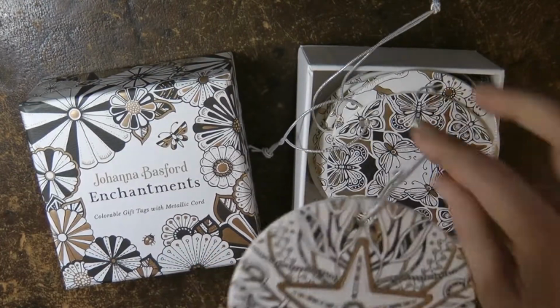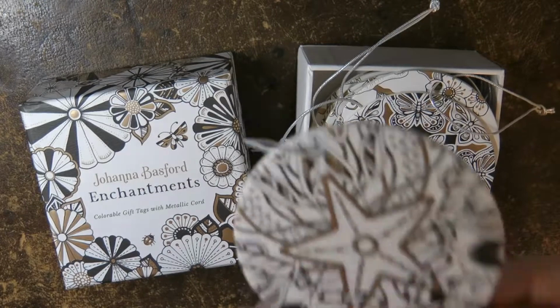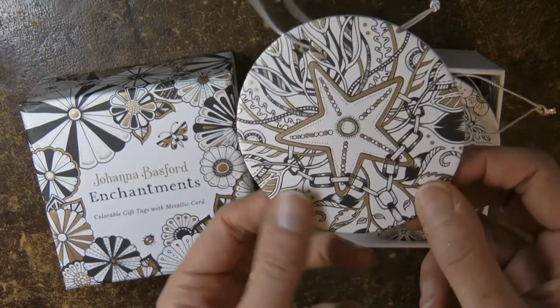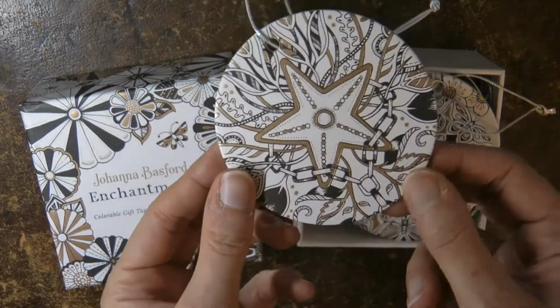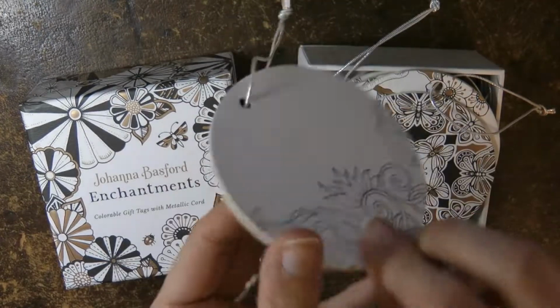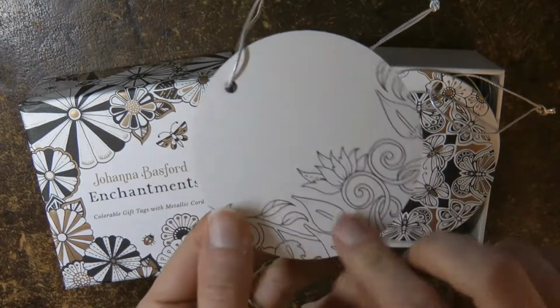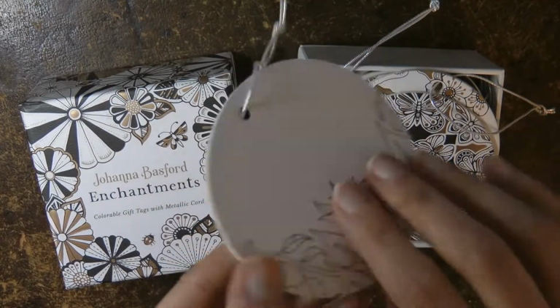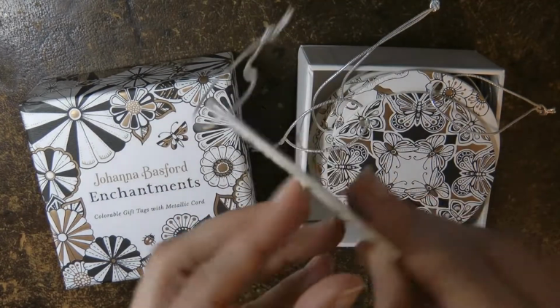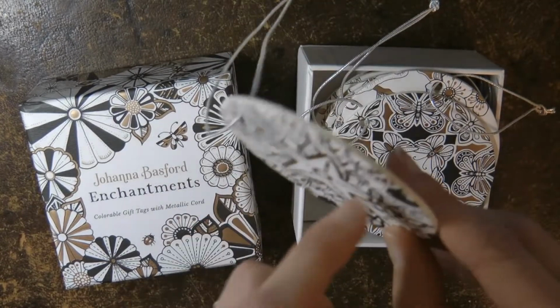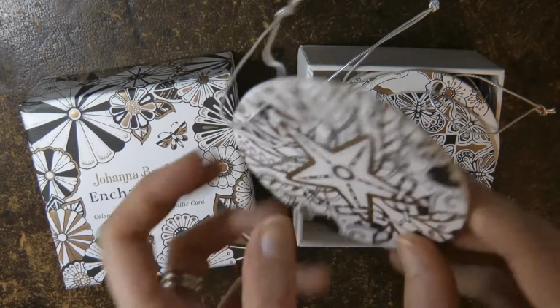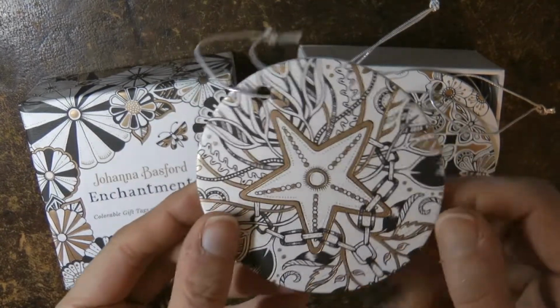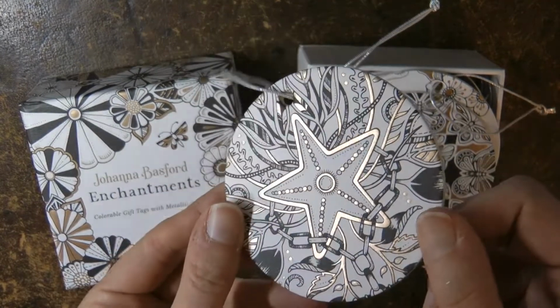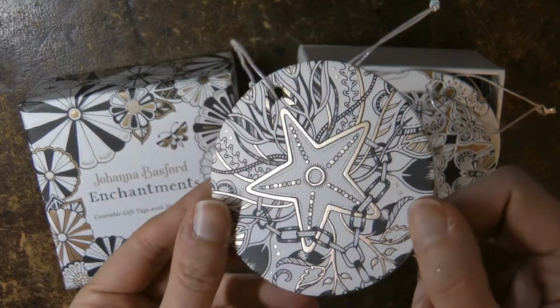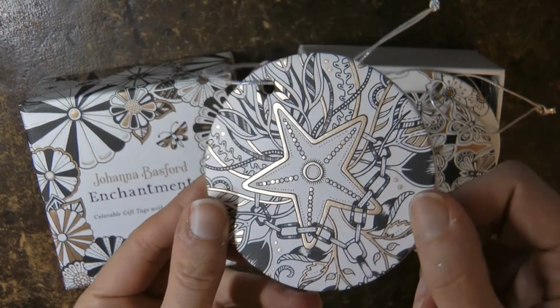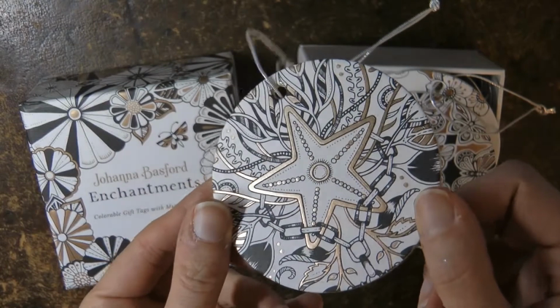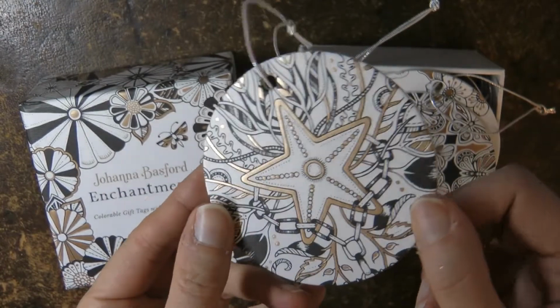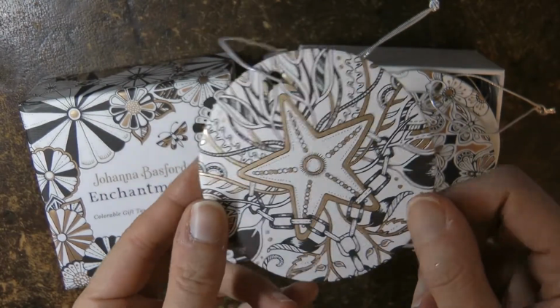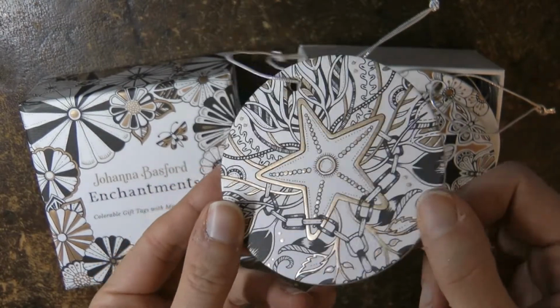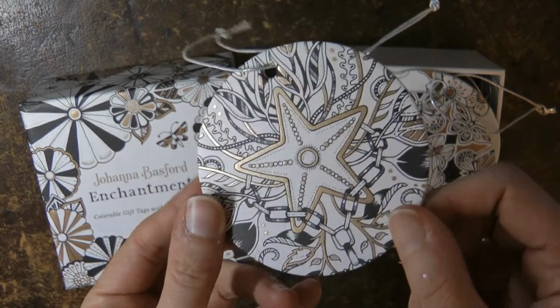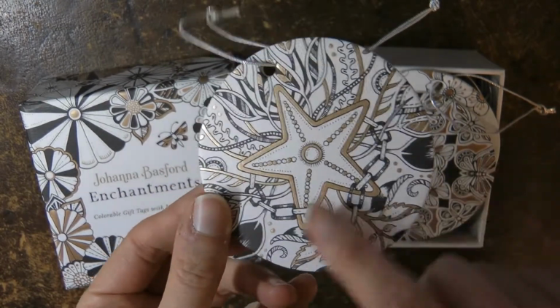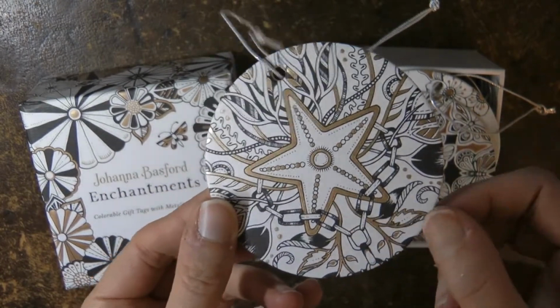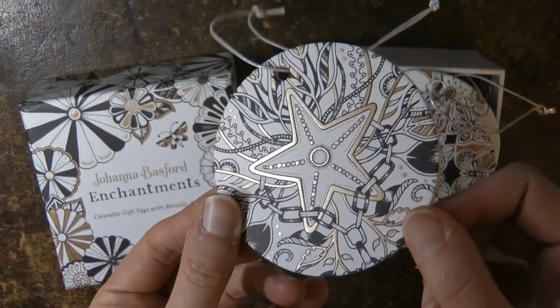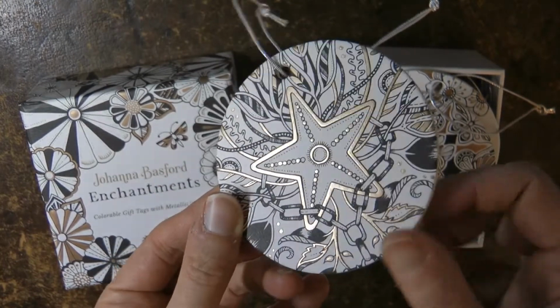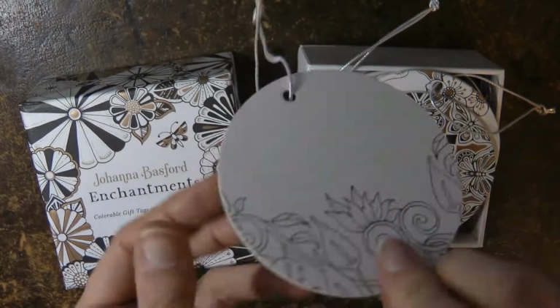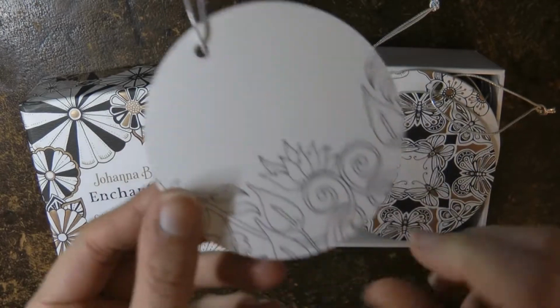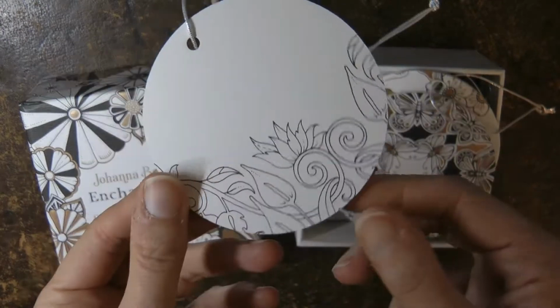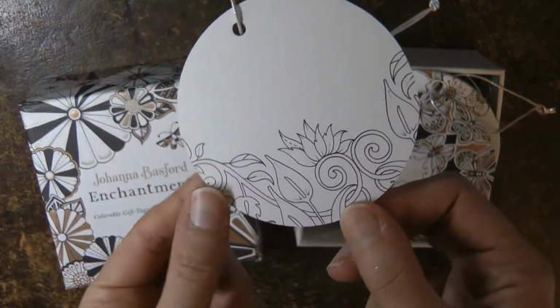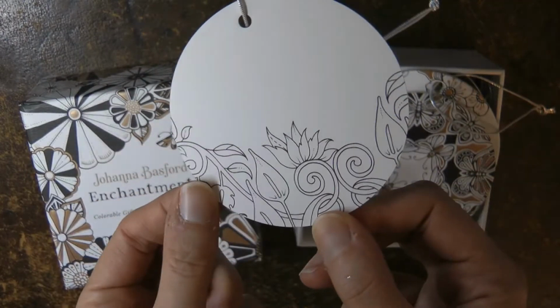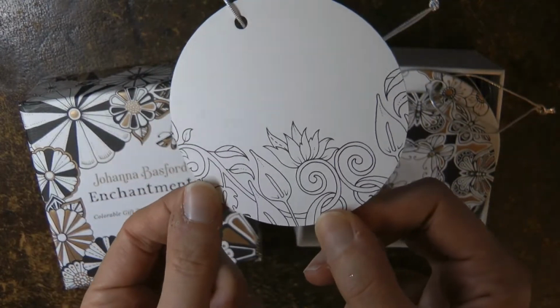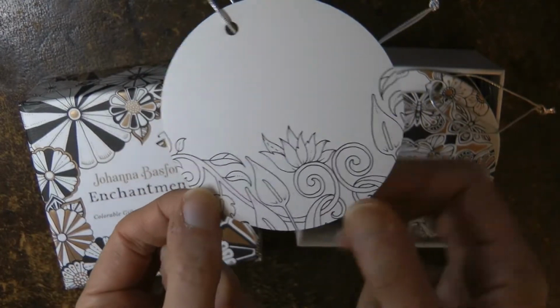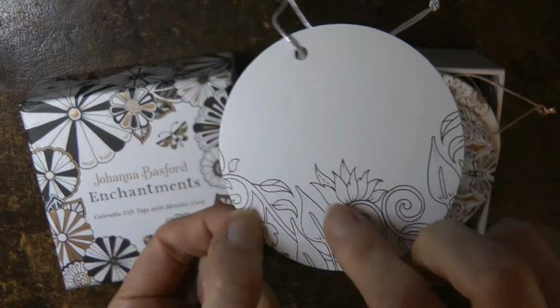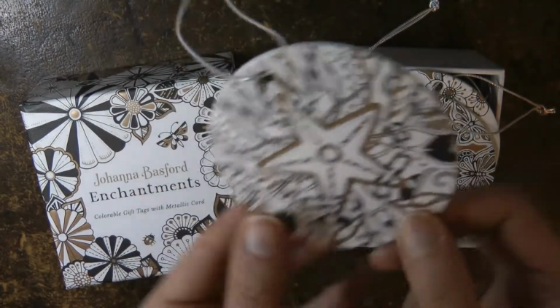As you can see they're rounded and very thick, and they have this sort of metallic design on as well, and they have different themes — each one has a different design. So here we have a starfish, and on the back we have some lovely sort of floral design.